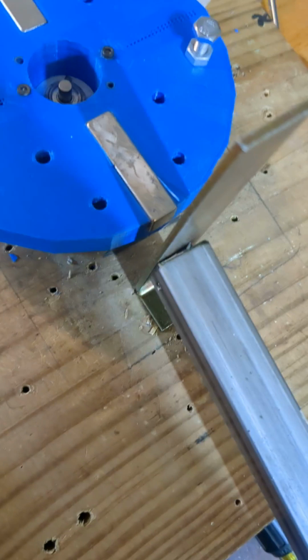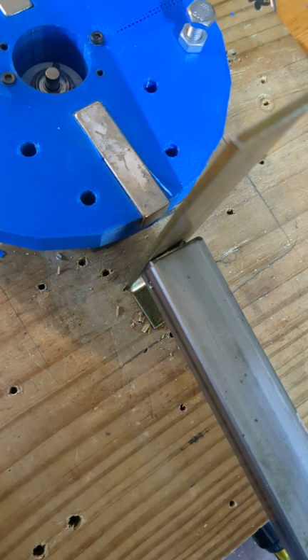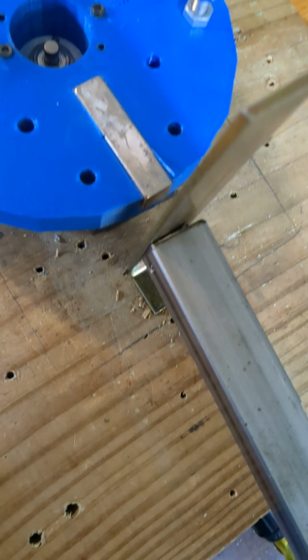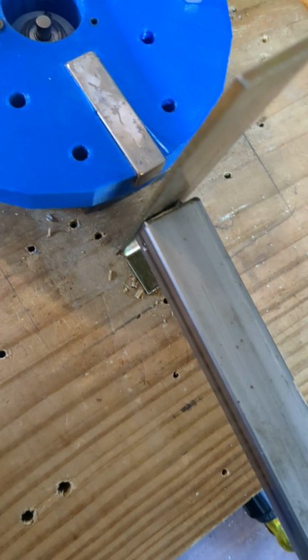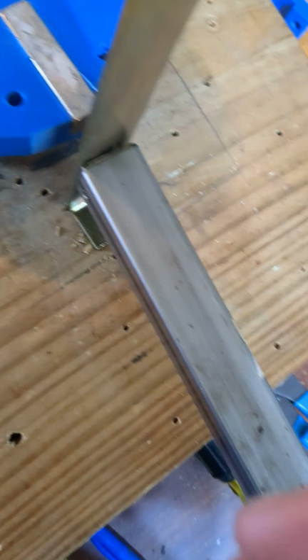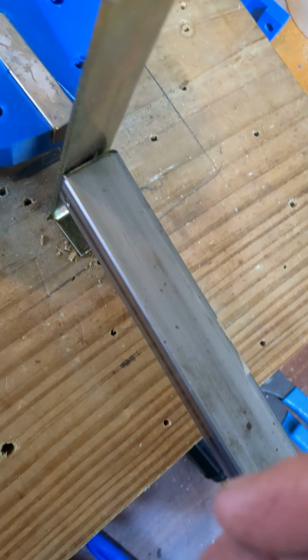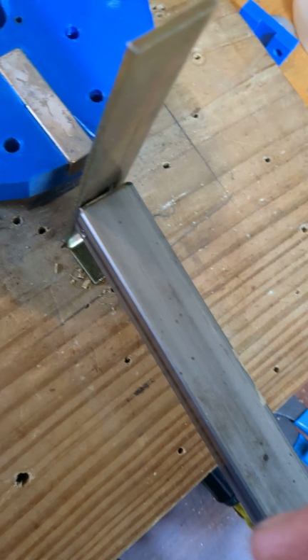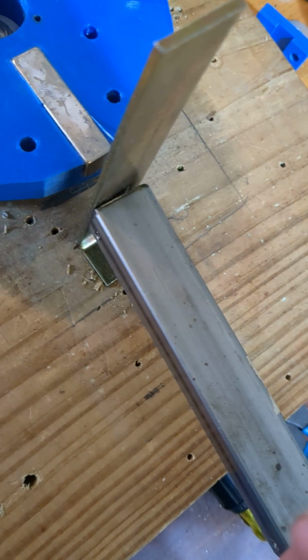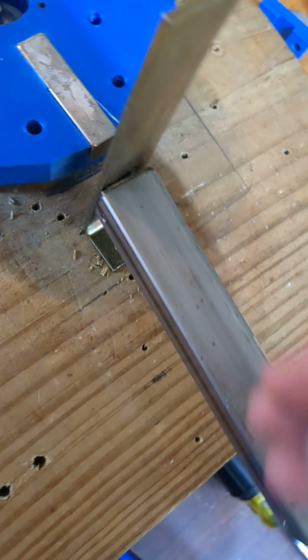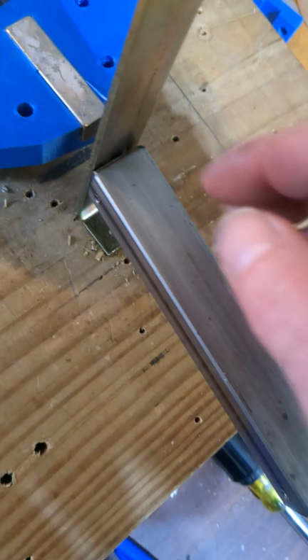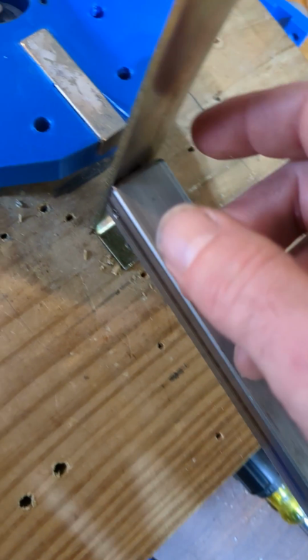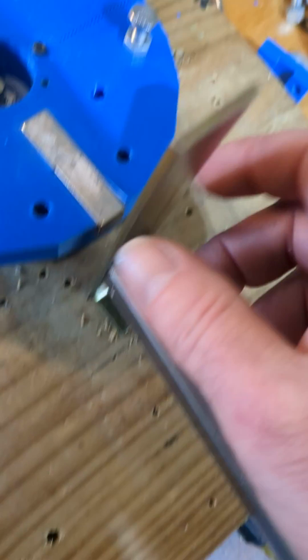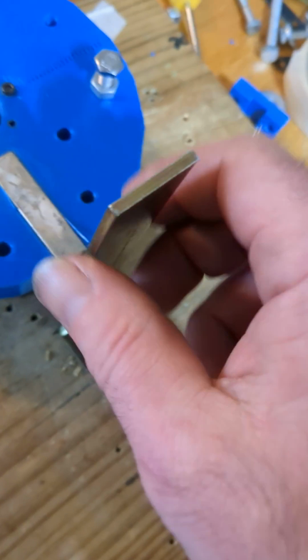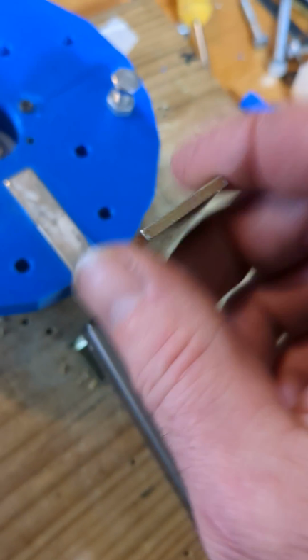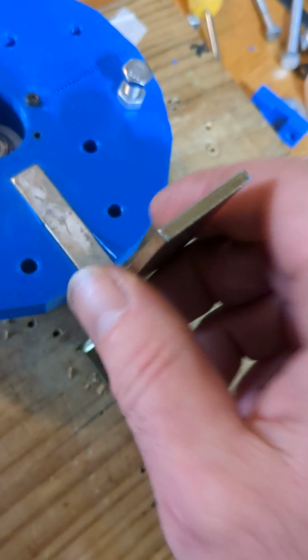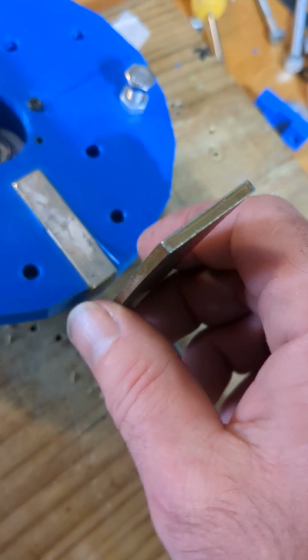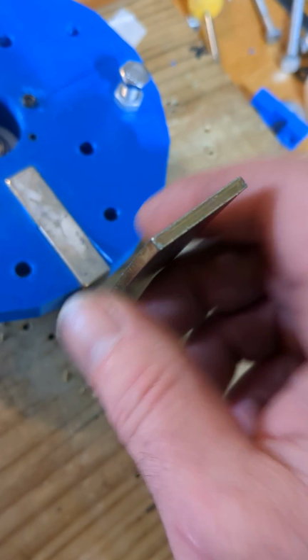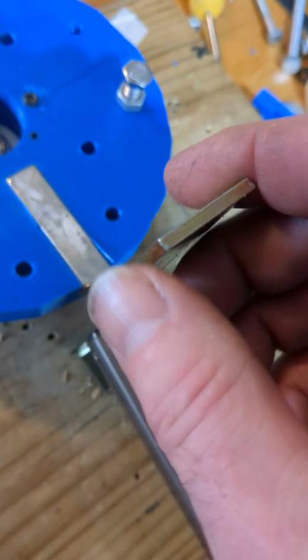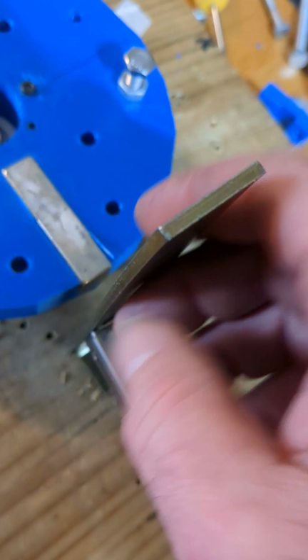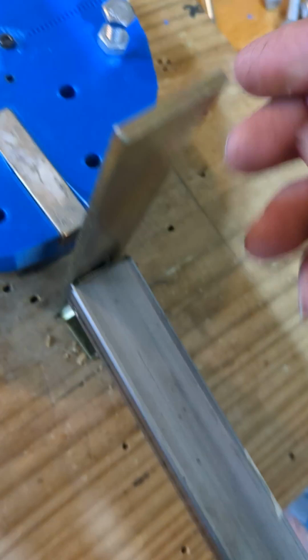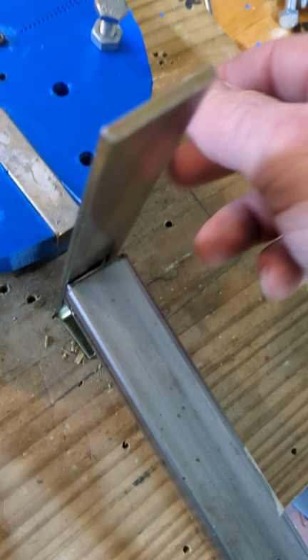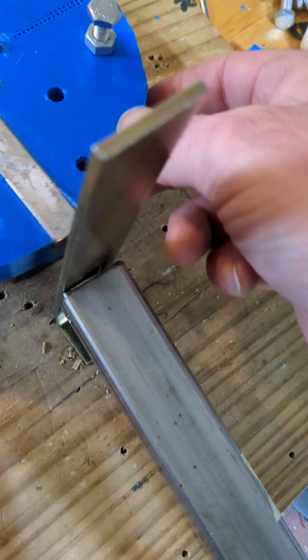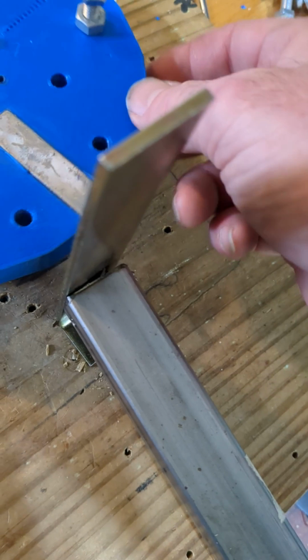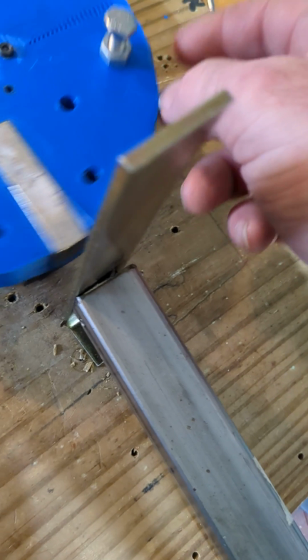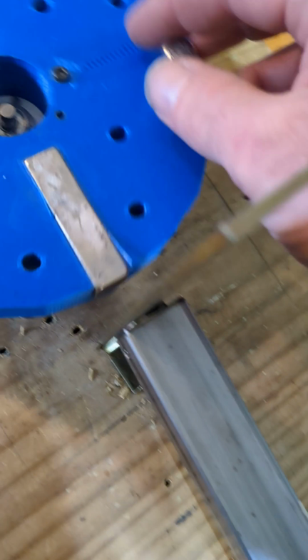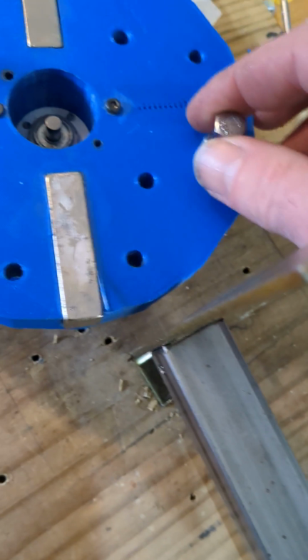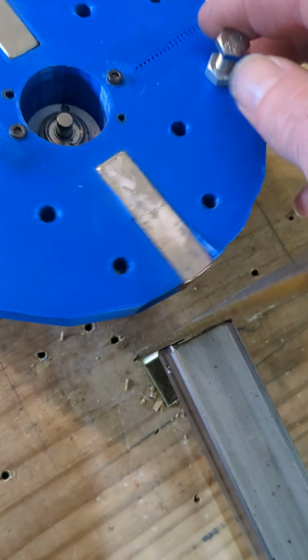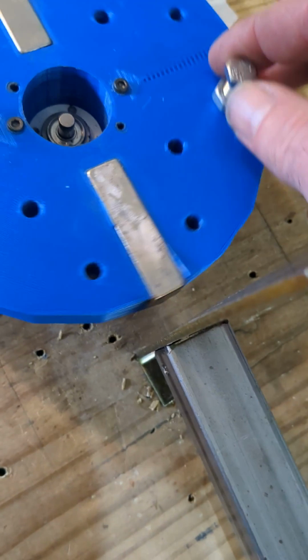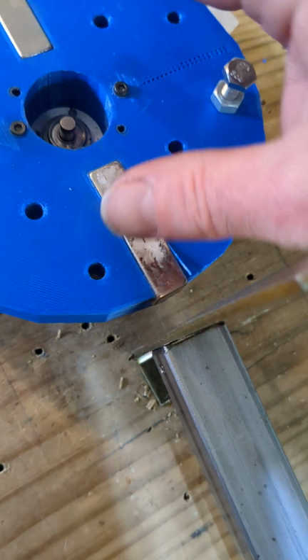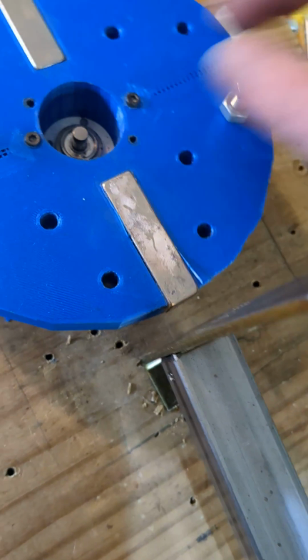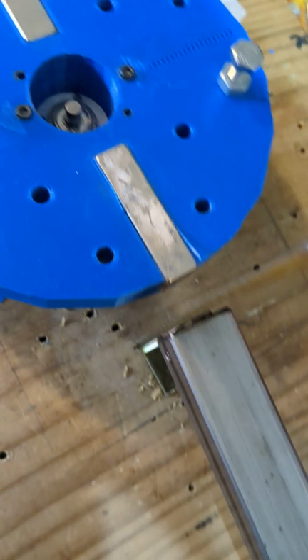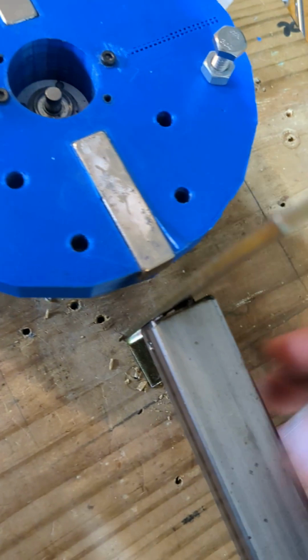I want to demonstrate a new and easier way to tune the magnetism in a gate. Here's a magnet rotor — both same polarities.